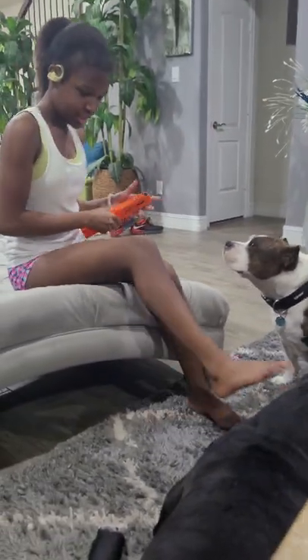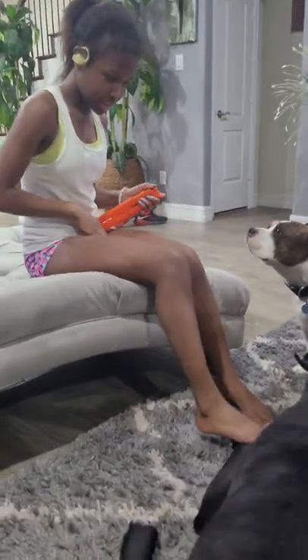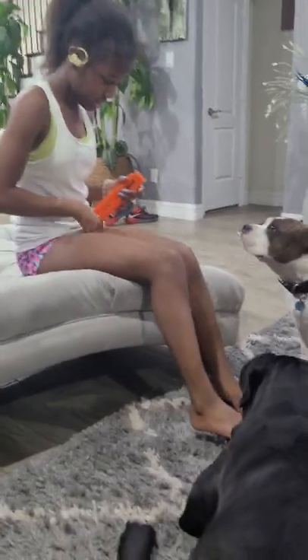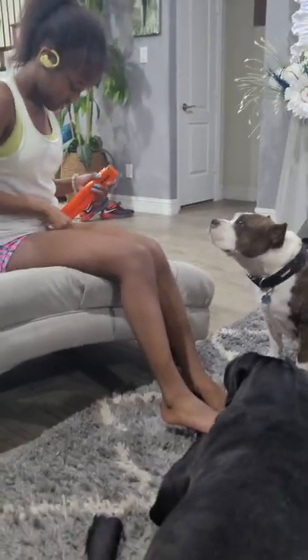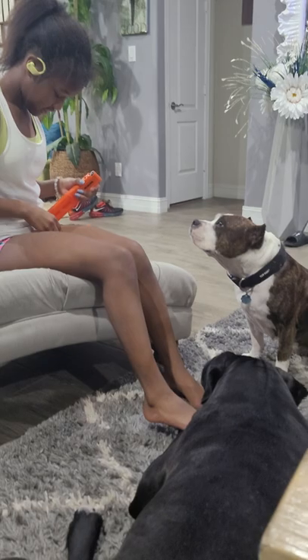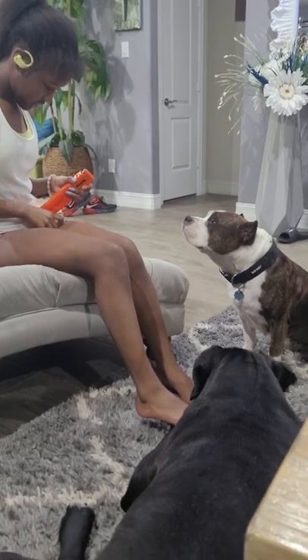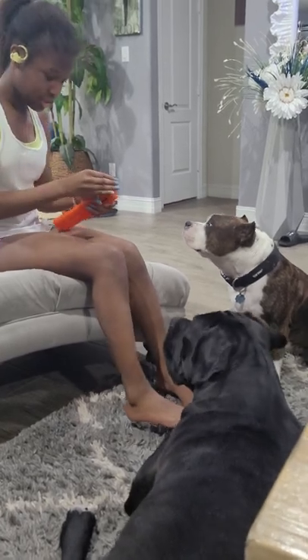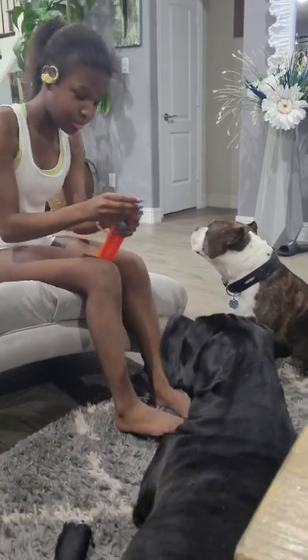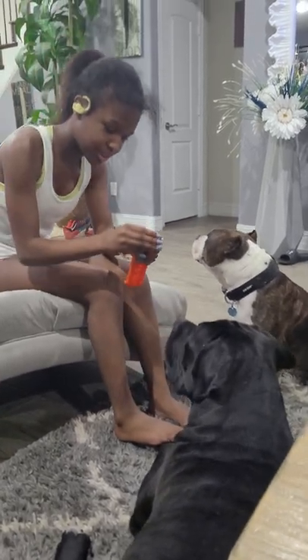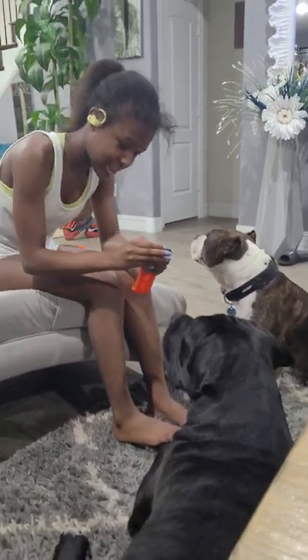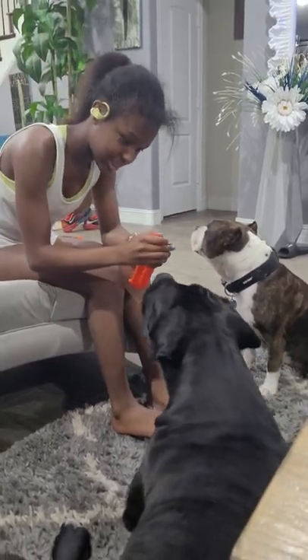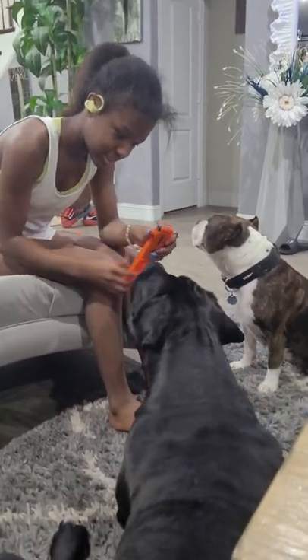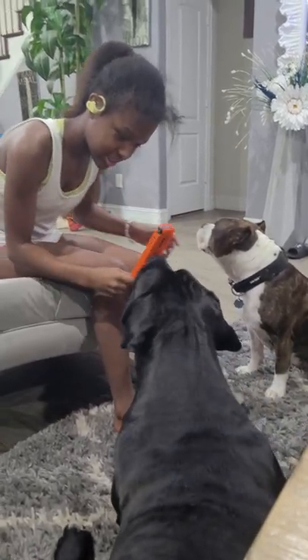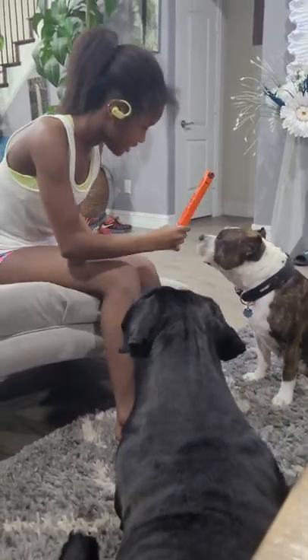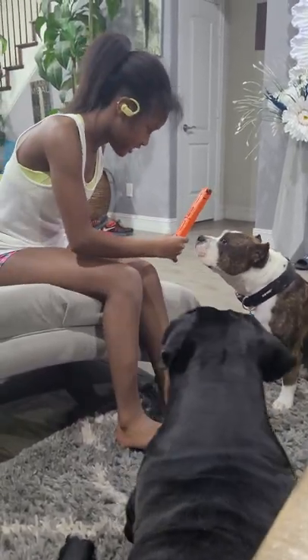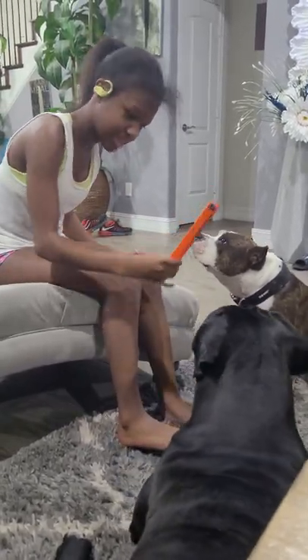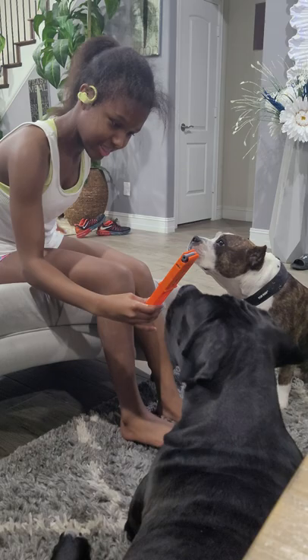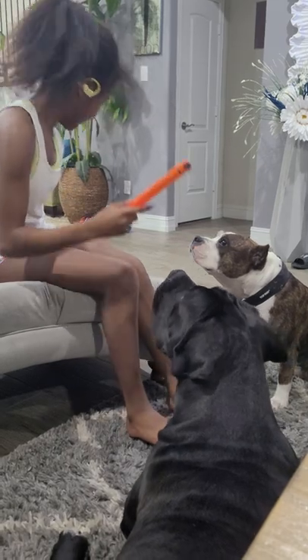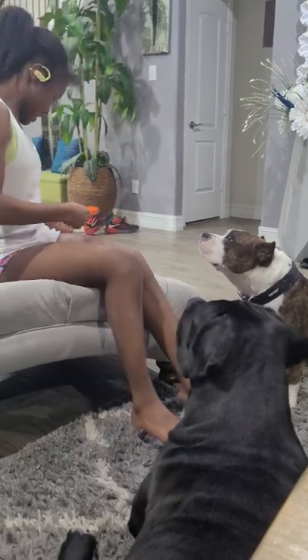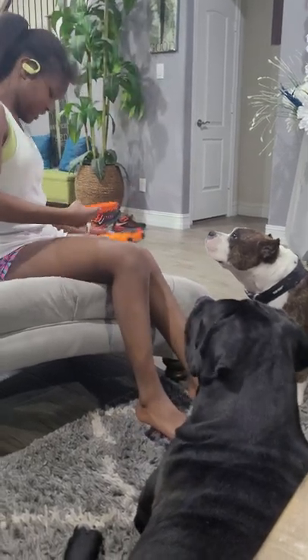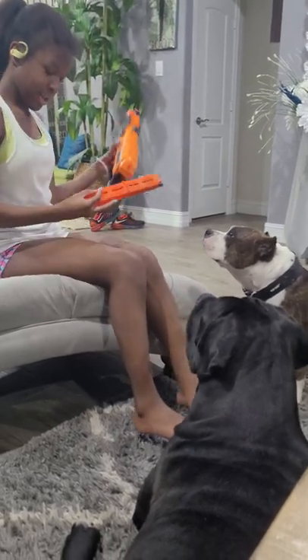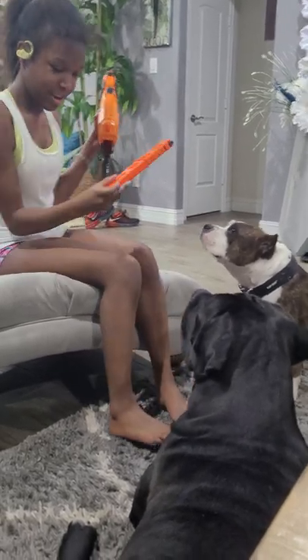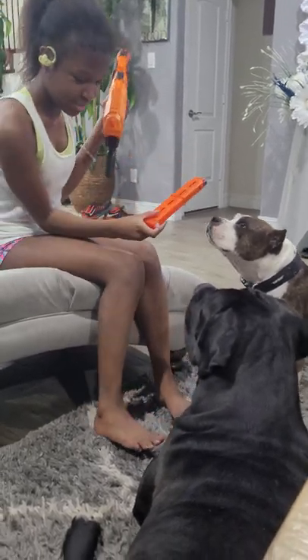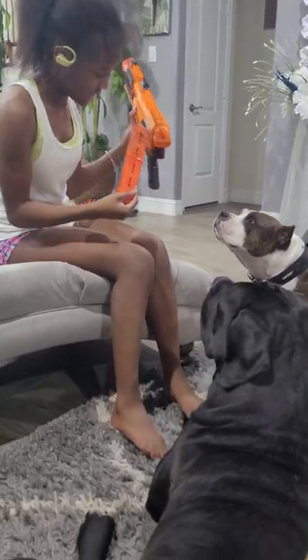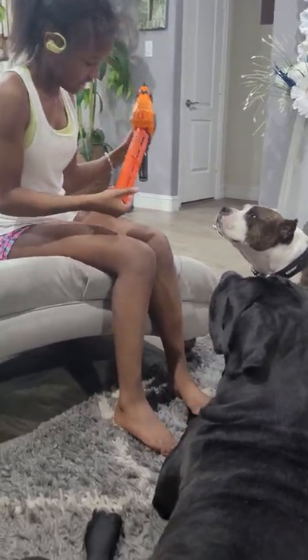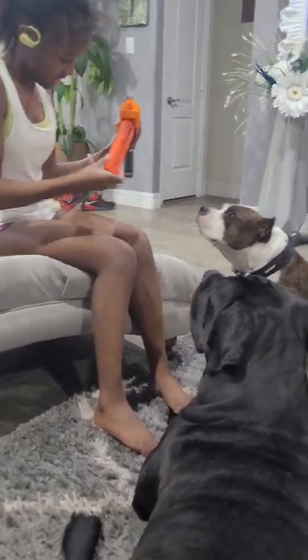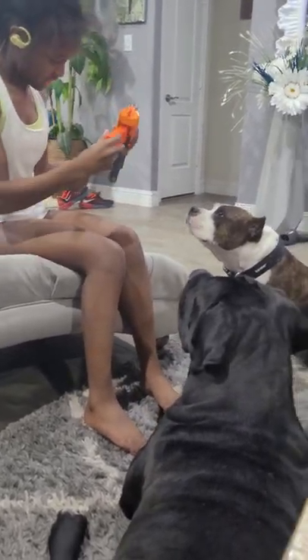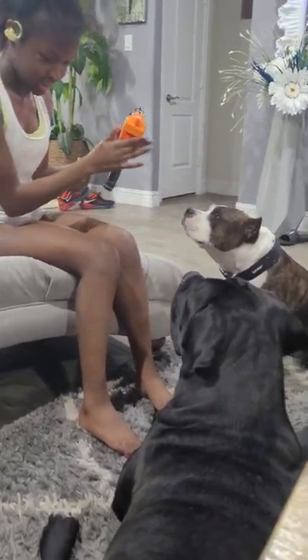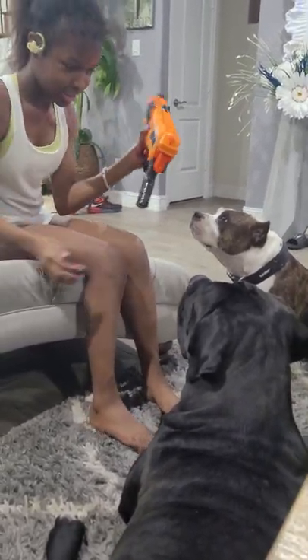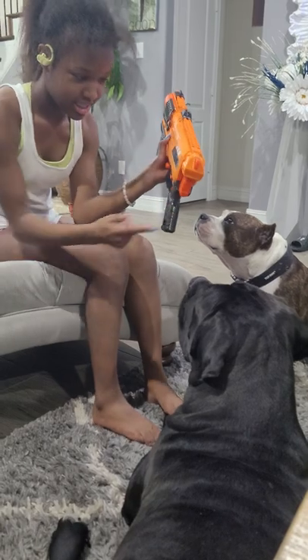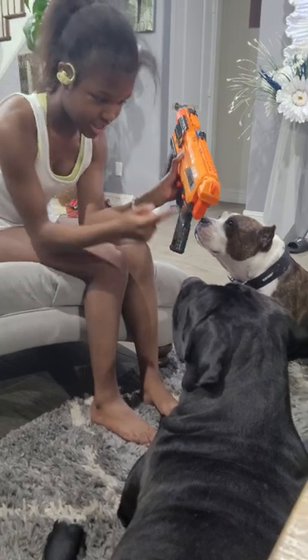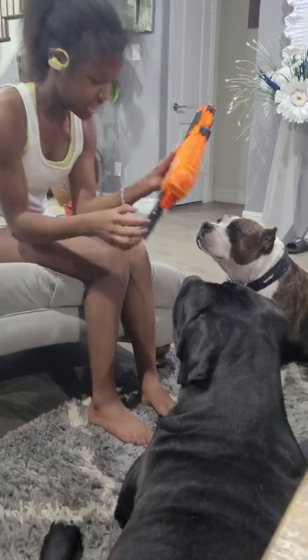Pay attention. And you also put the bullets in like this. Then you have to have this facing down. And you have it in.